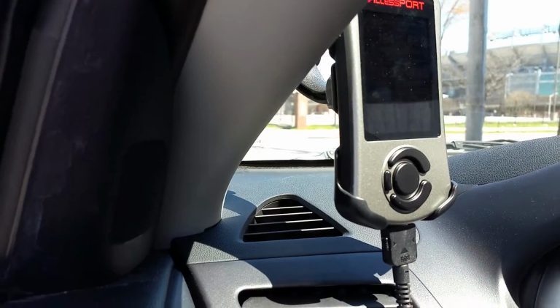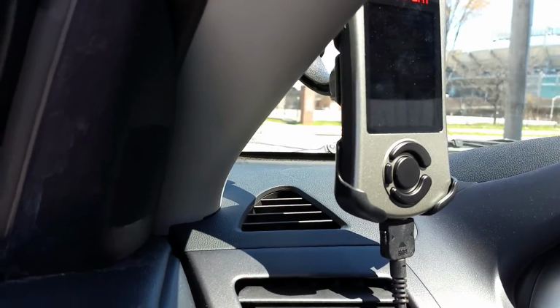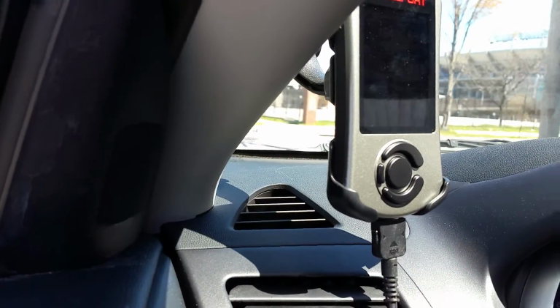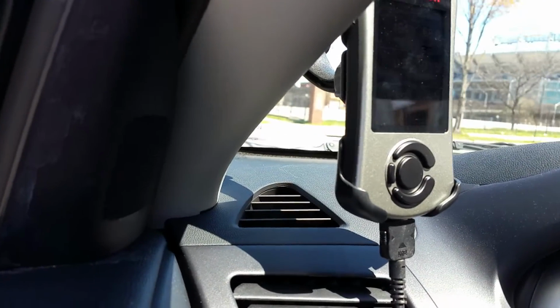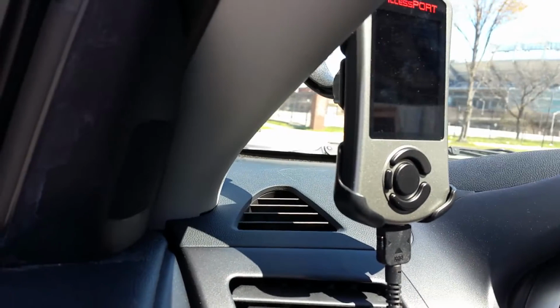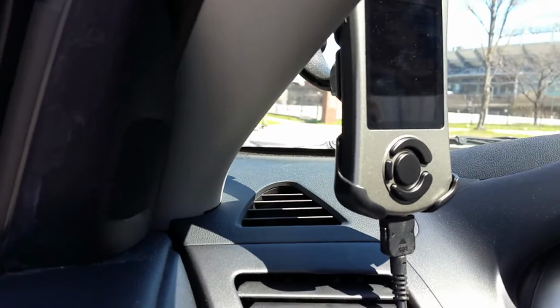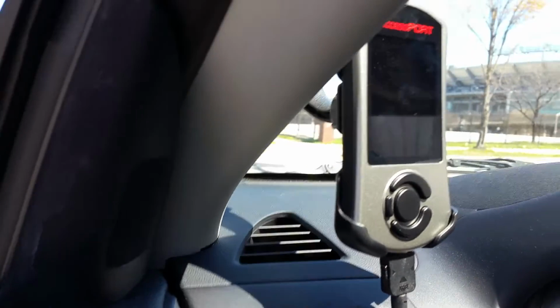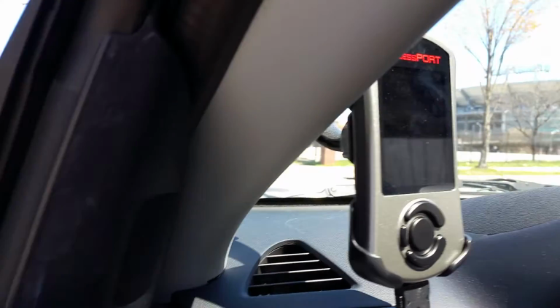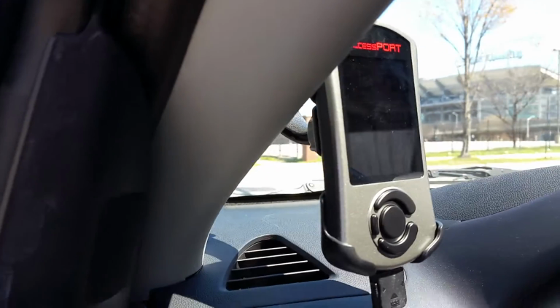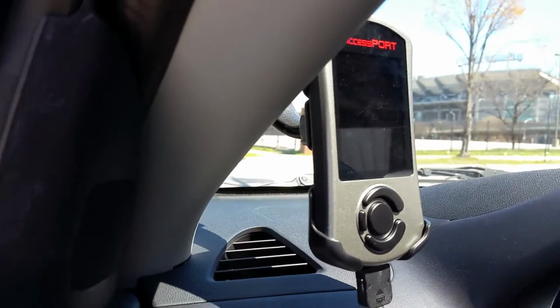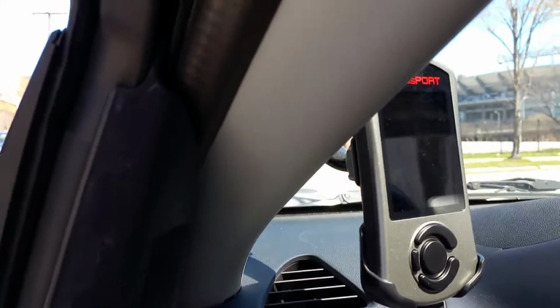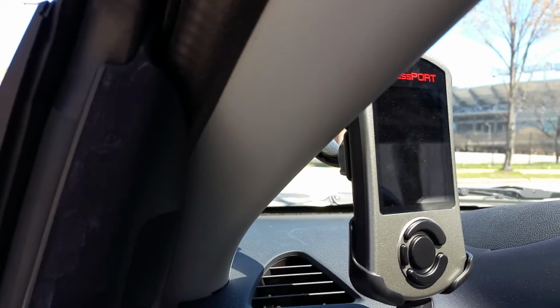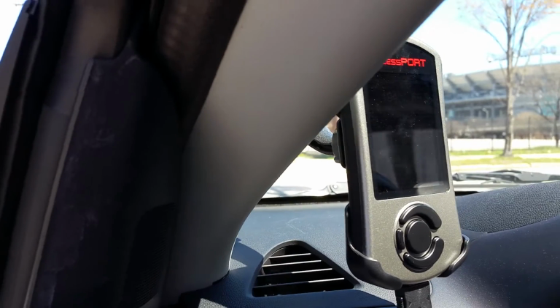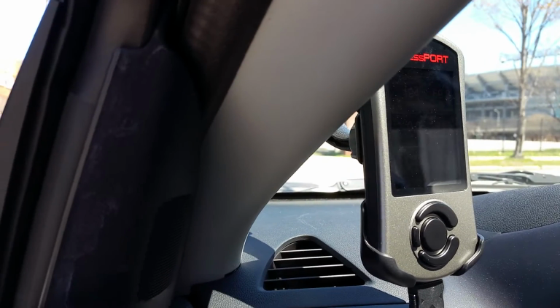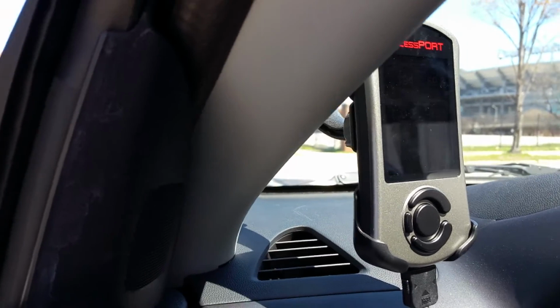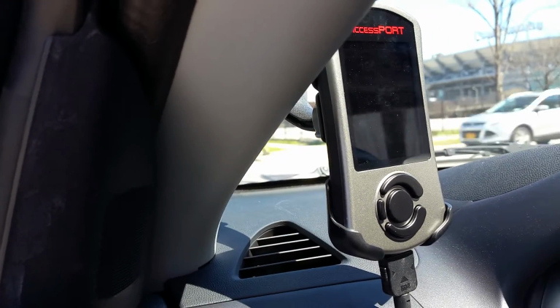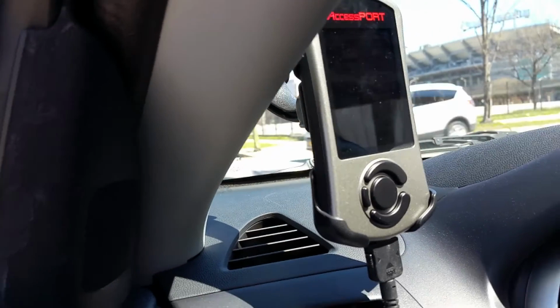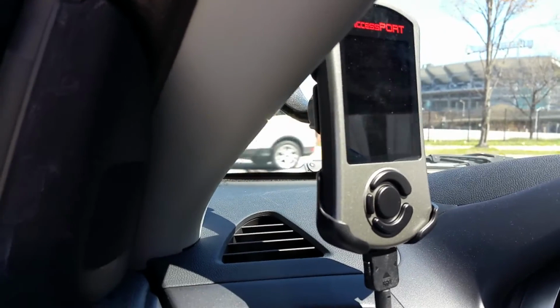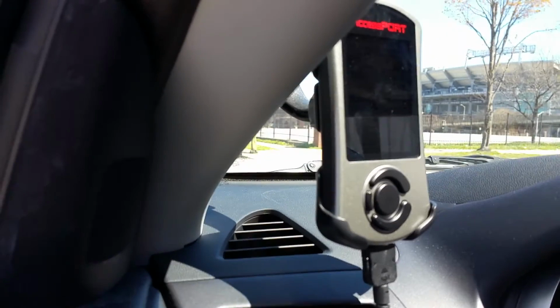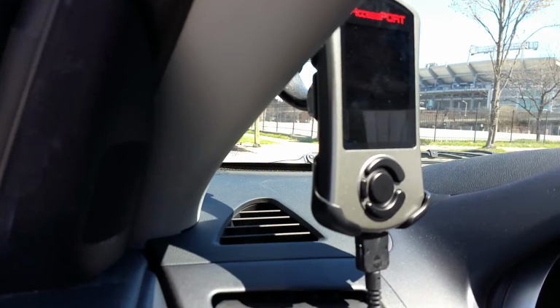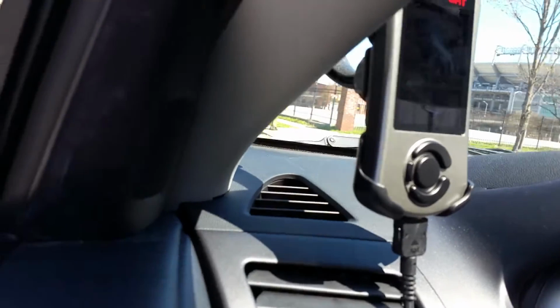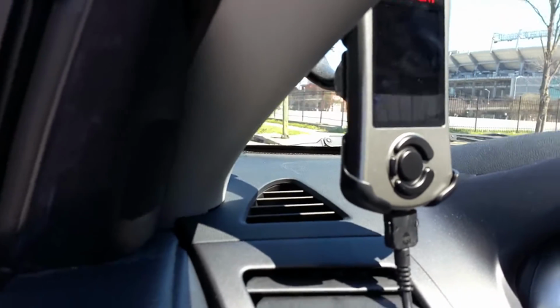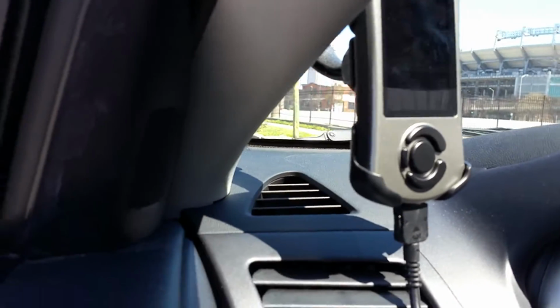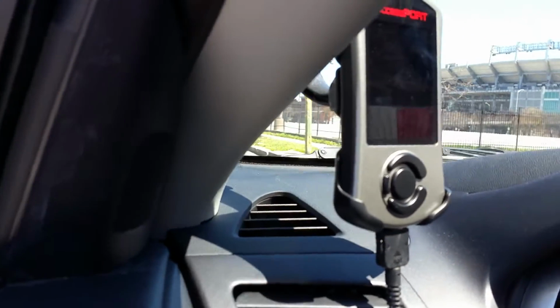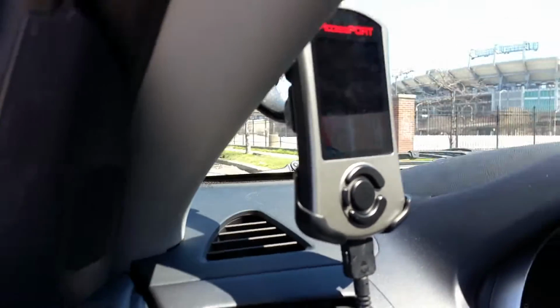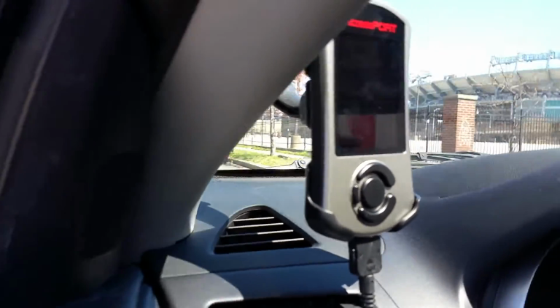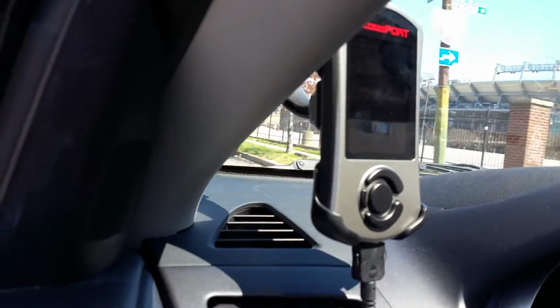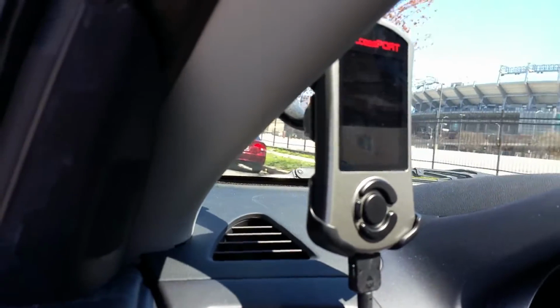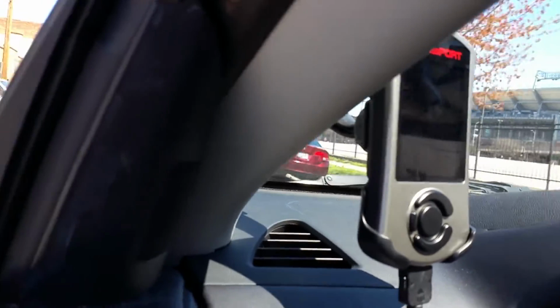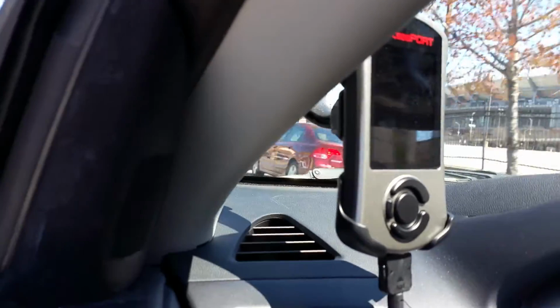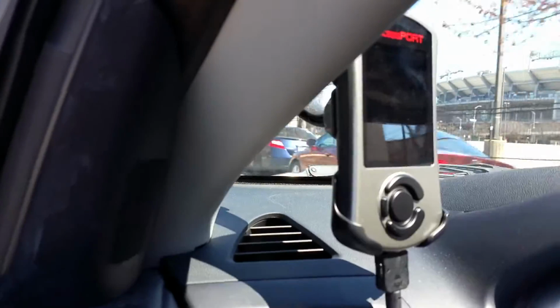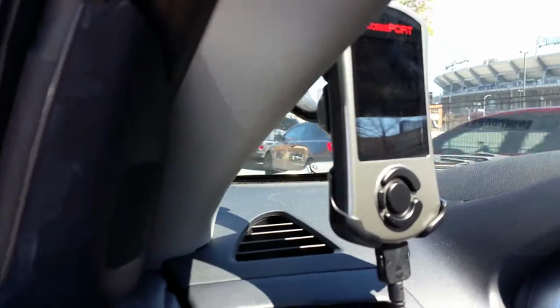I like it for now. Once I go to the Mitsubishi dealership and see what kind of folks they are, I'll probably go ahead and get the Cobb intake.